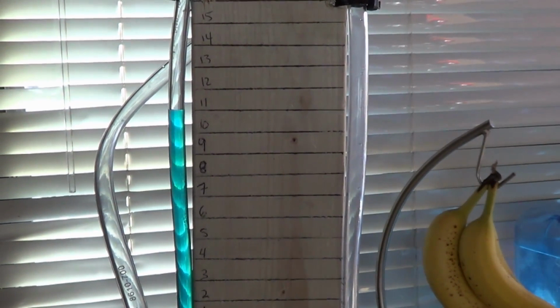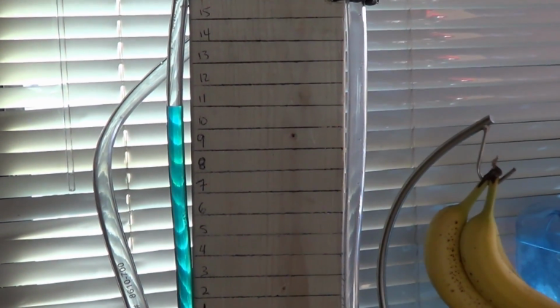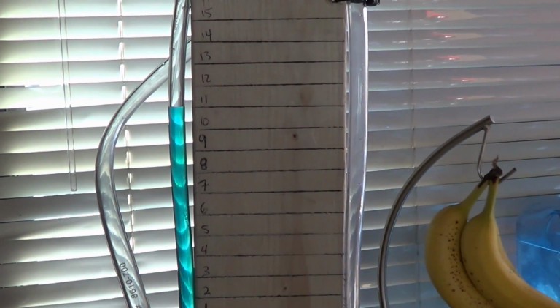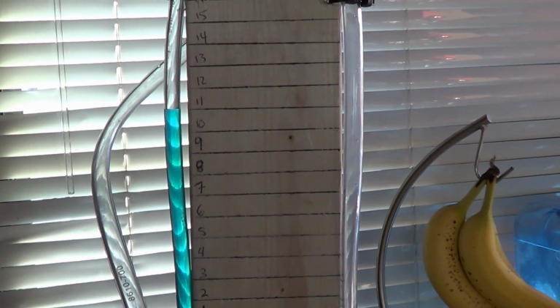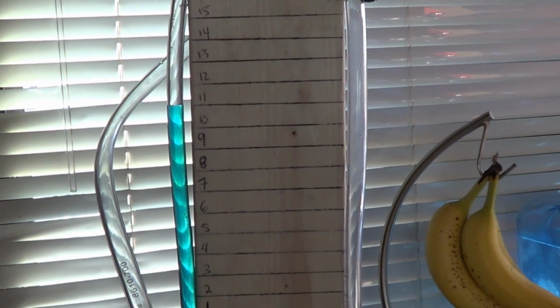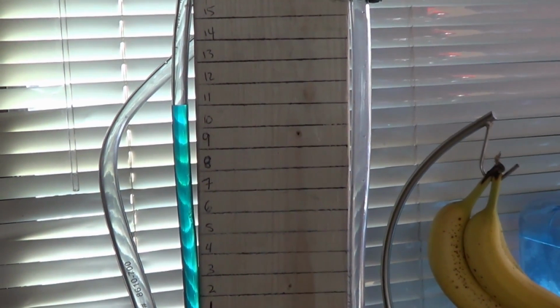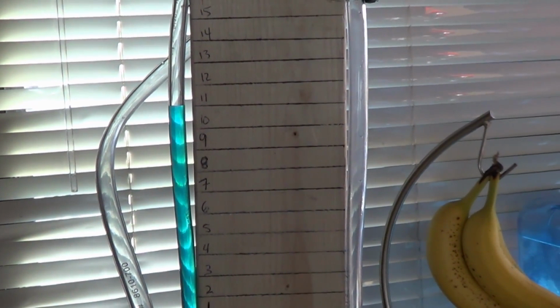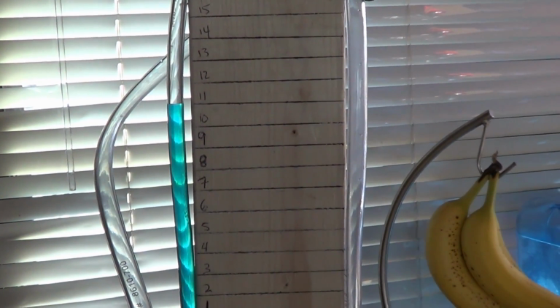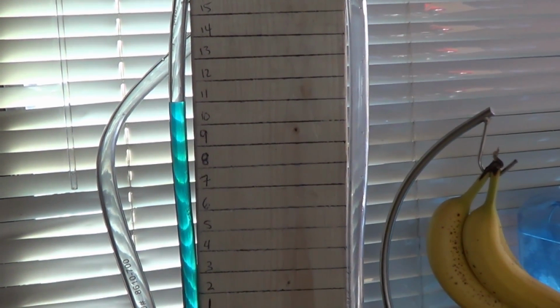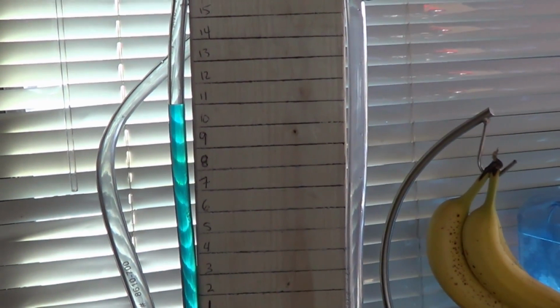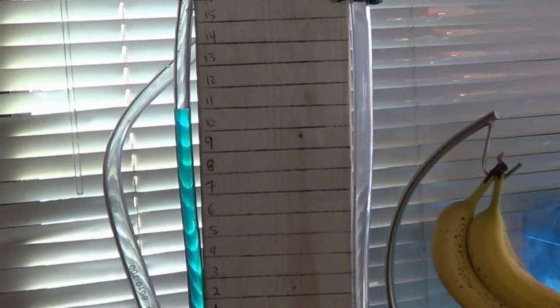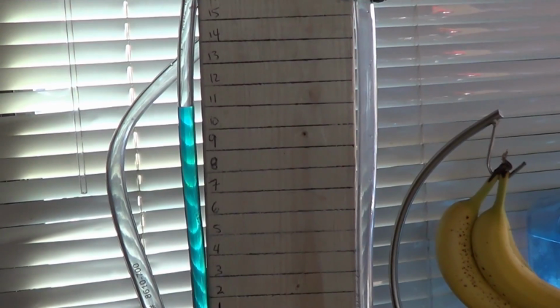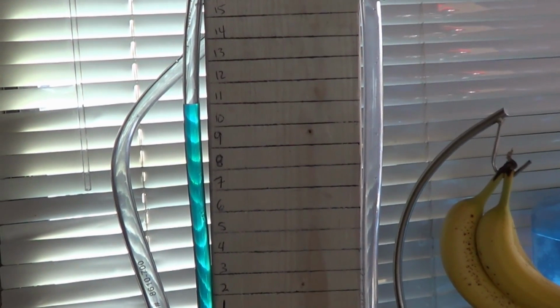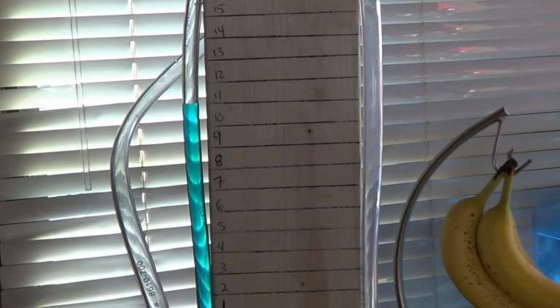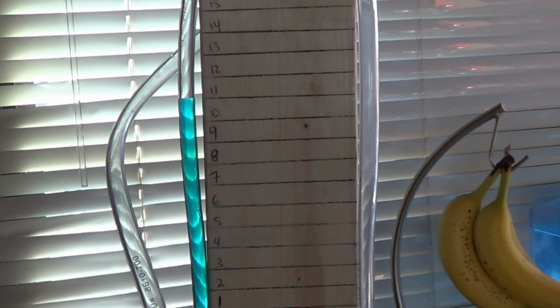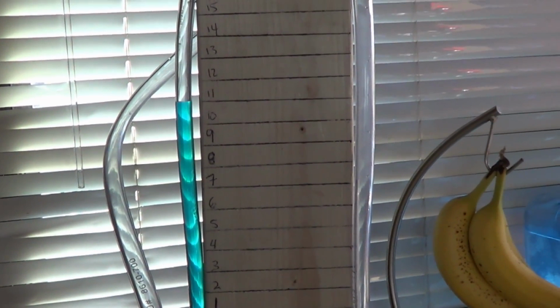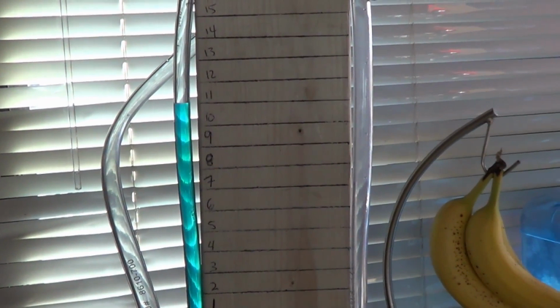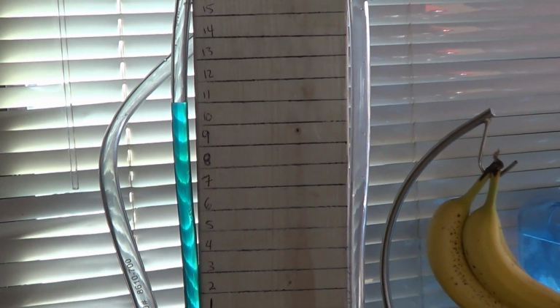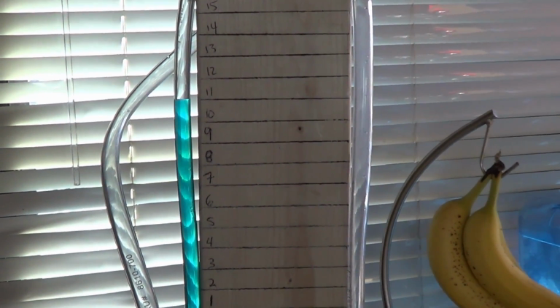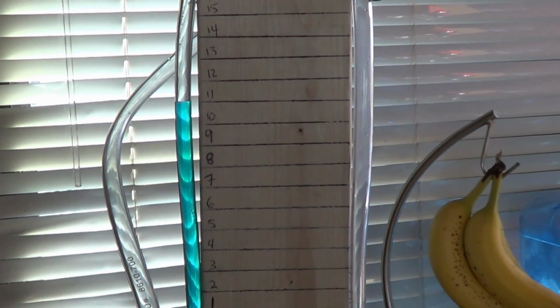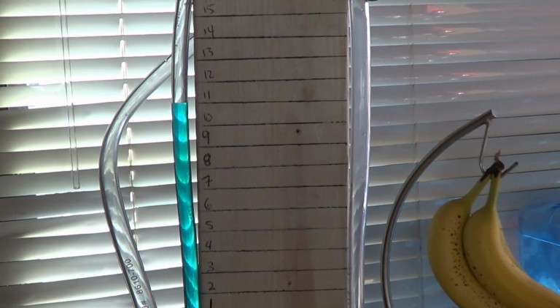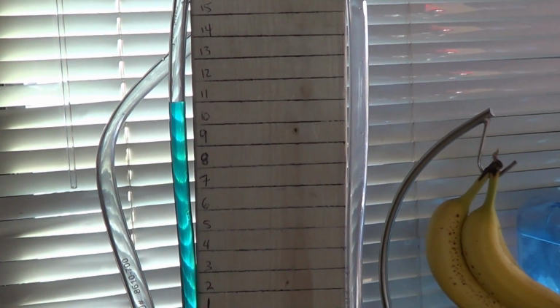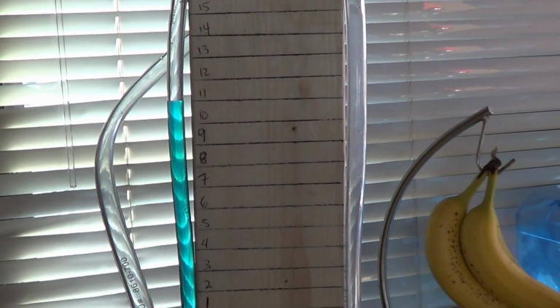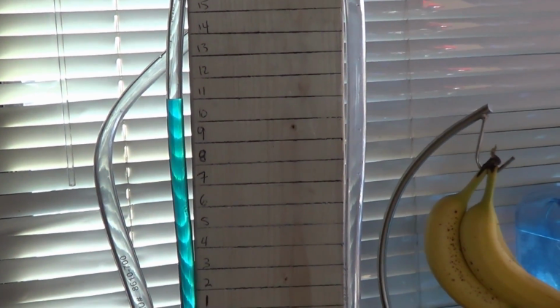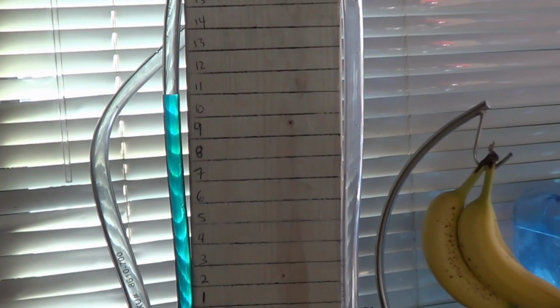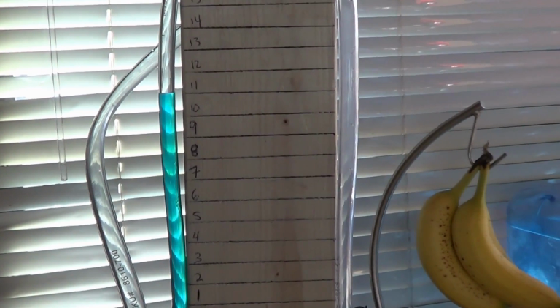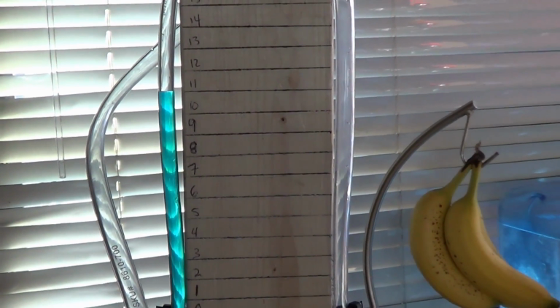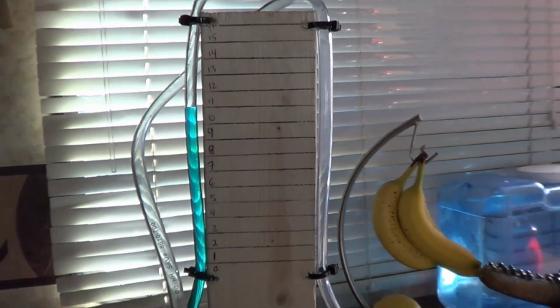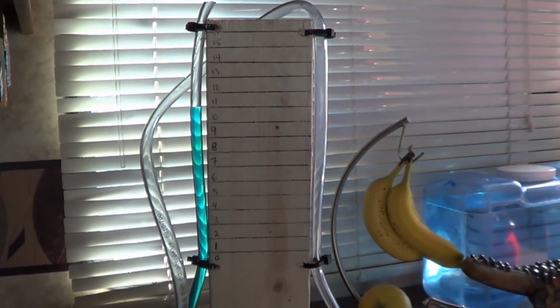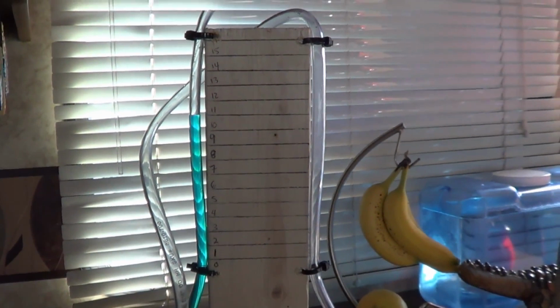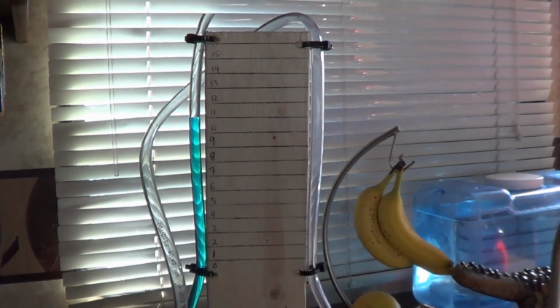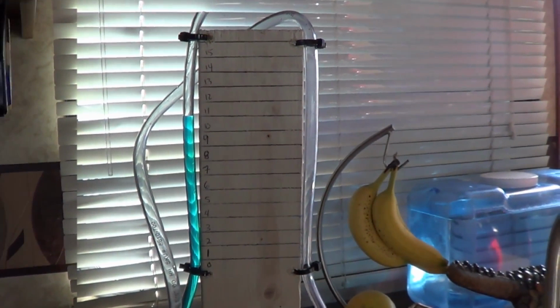In PSI it's around half PSI, but that's such a low figure they usually calibrate them in water column units, and that's what the manometer measures.